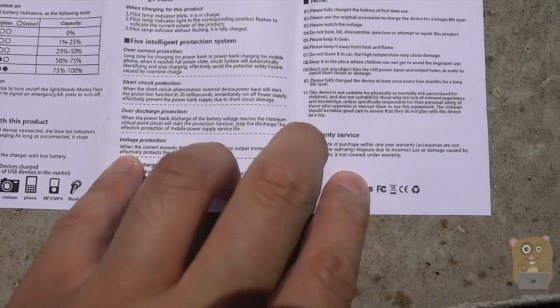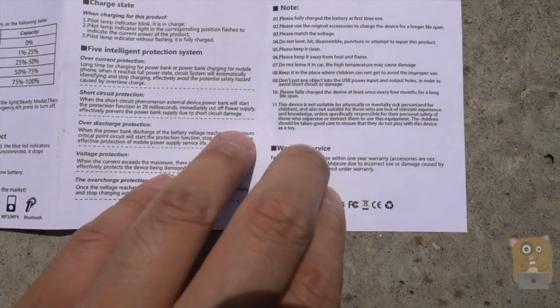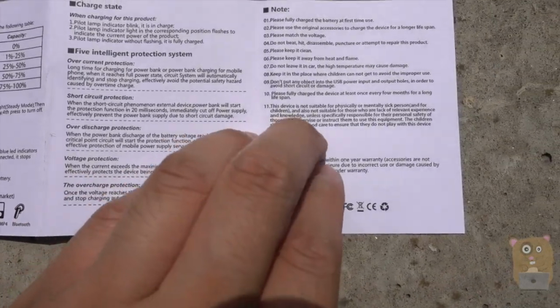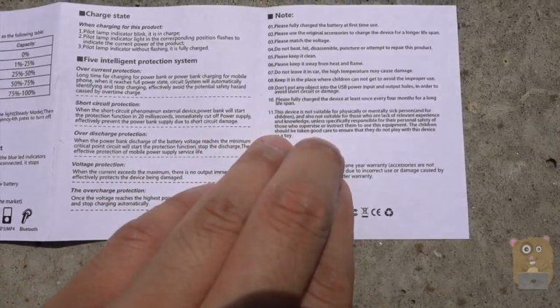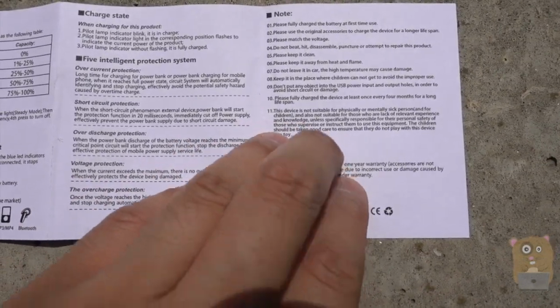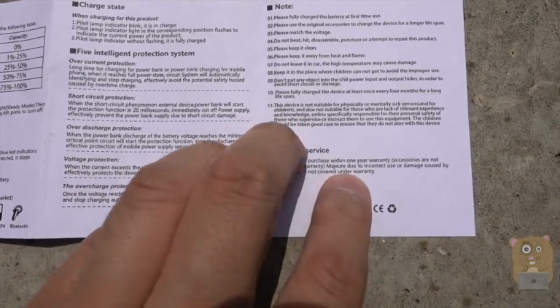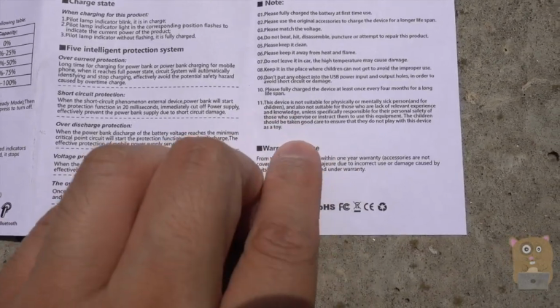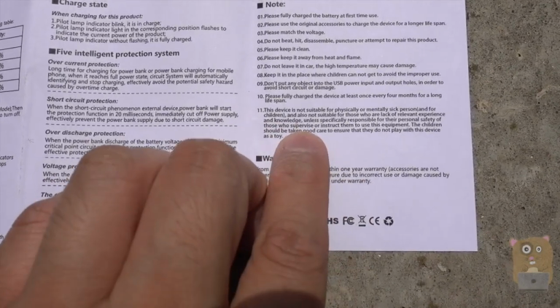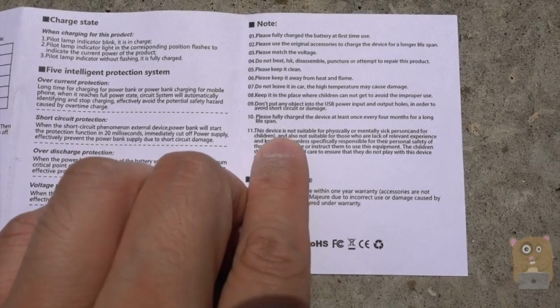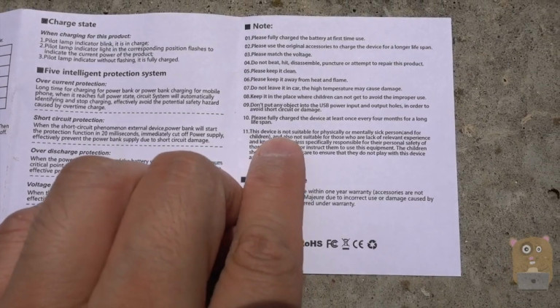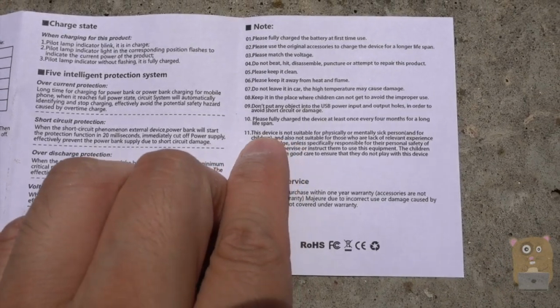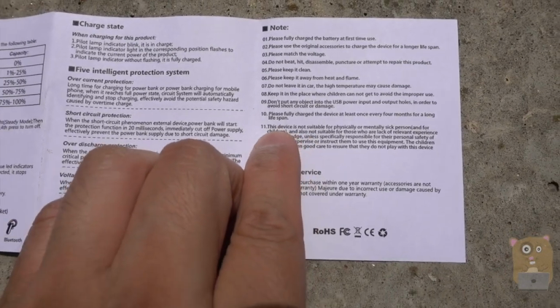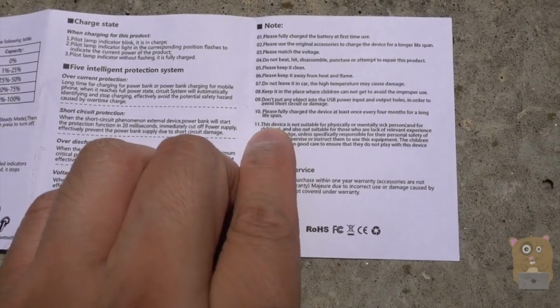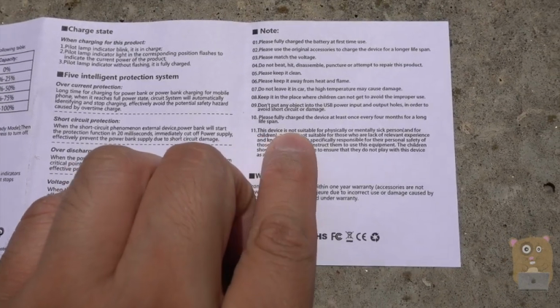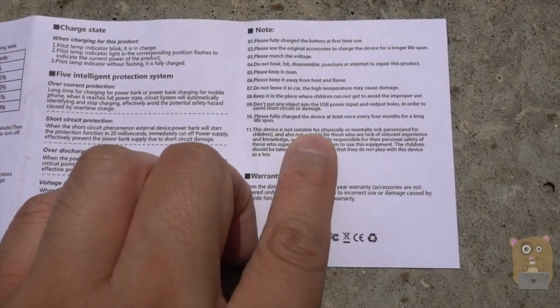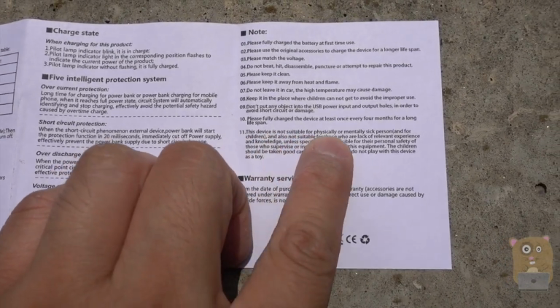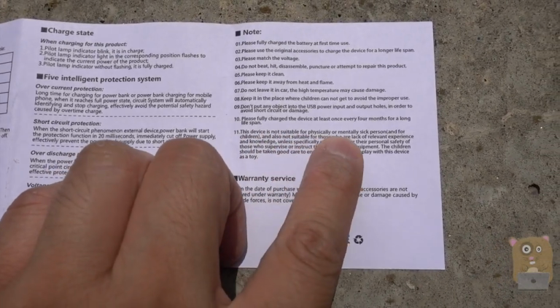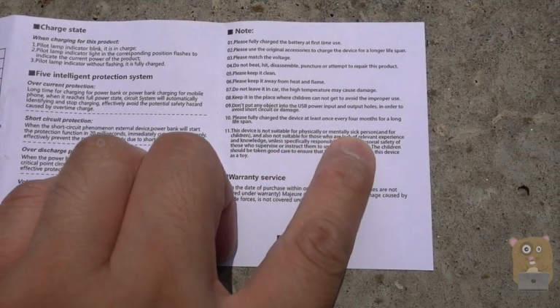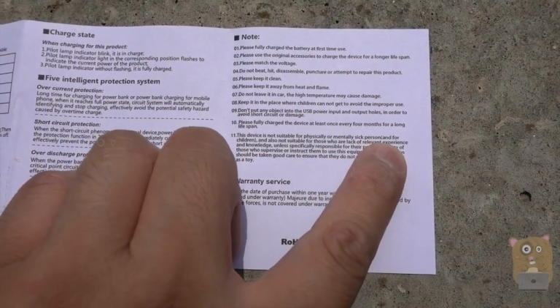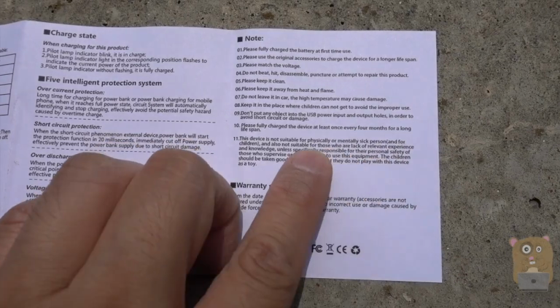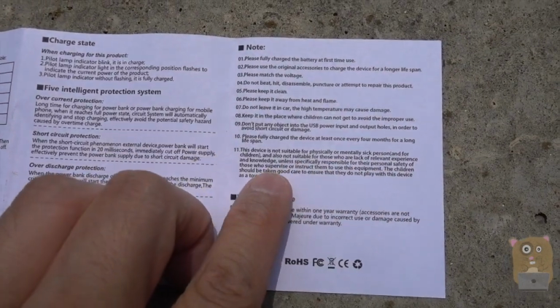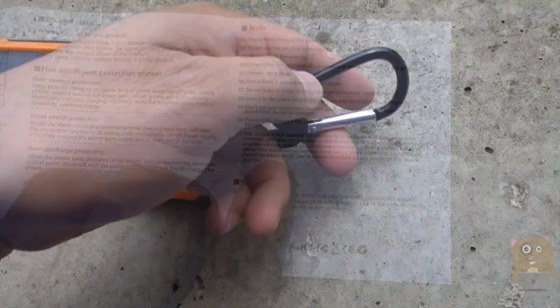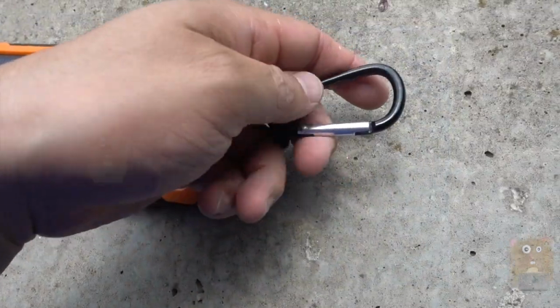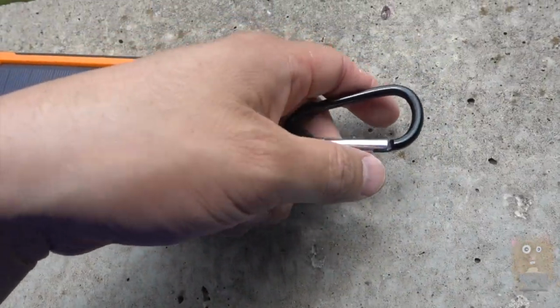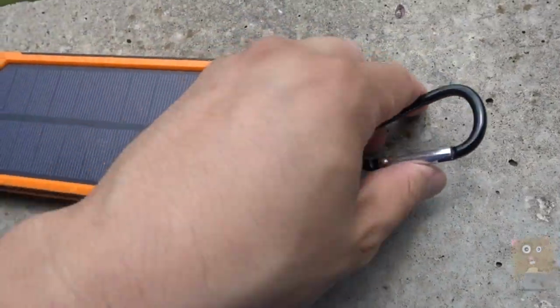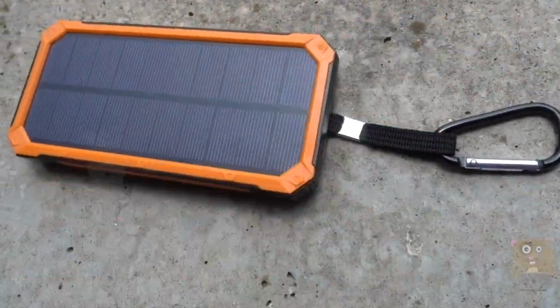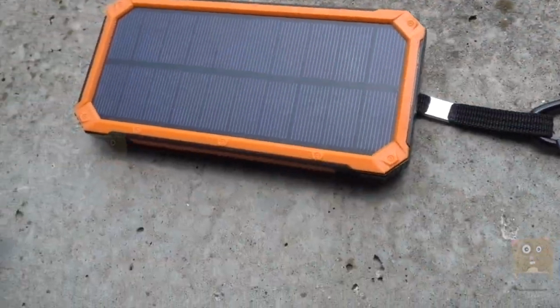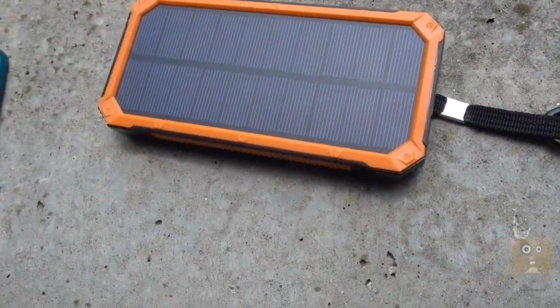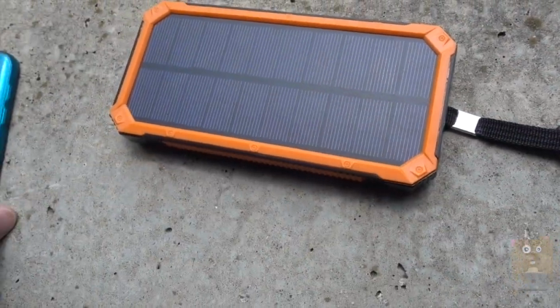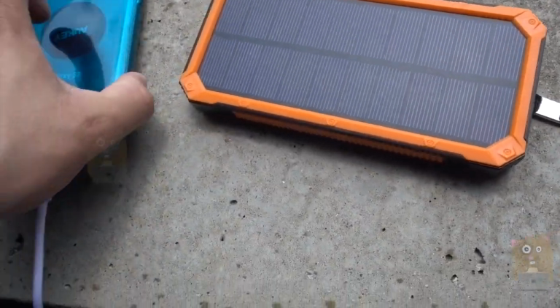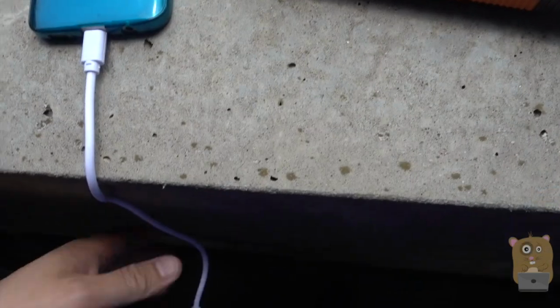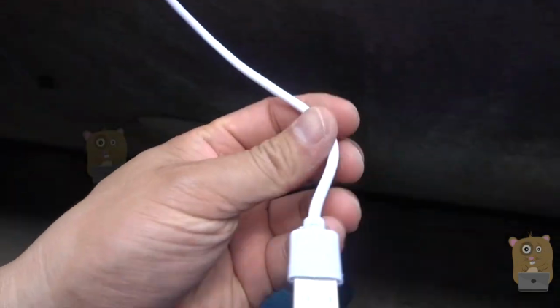Some interesting things in this manual — take a look at the wording over here: 'This device is not suitable for physically or mentally sick persons.' It also came with a little carabiner clip and a micro USB cable.